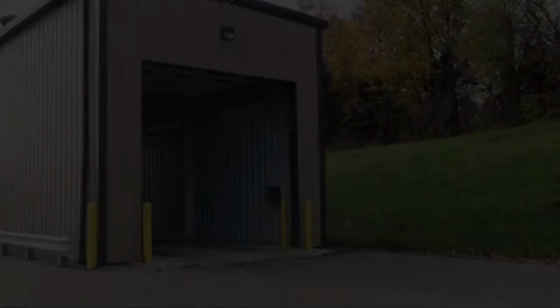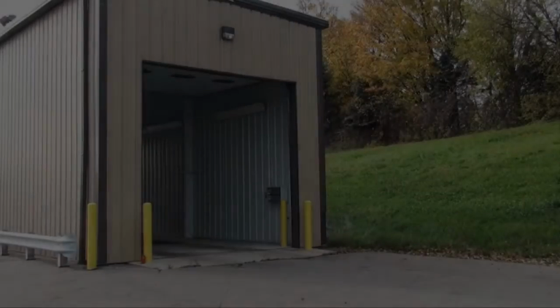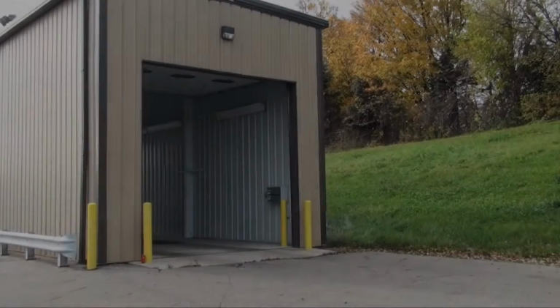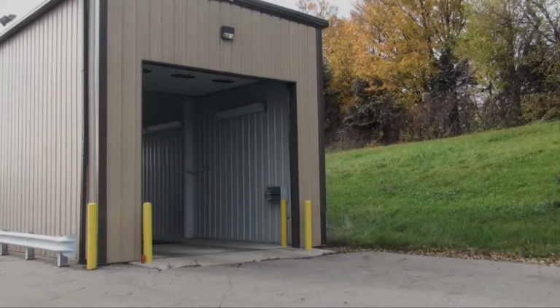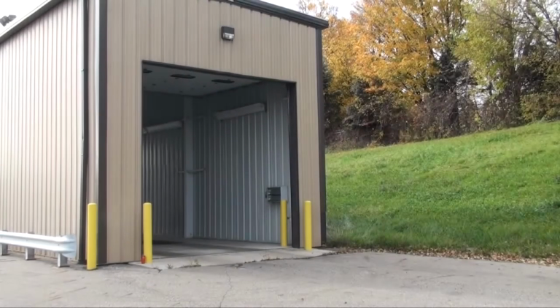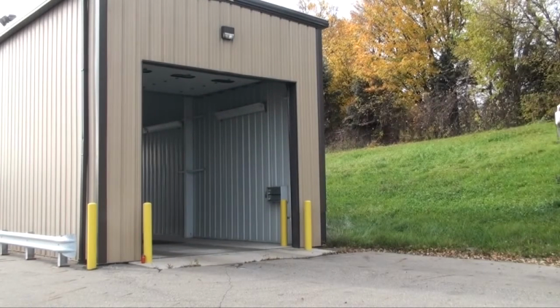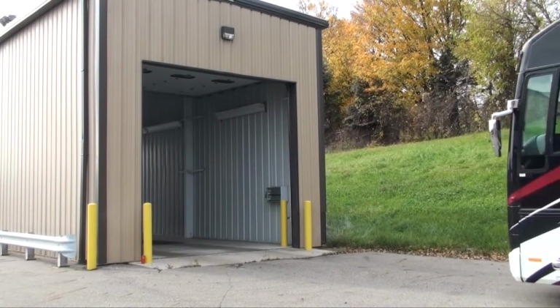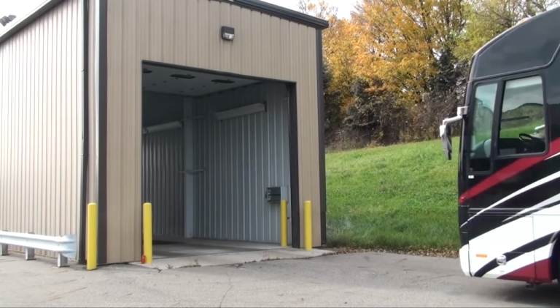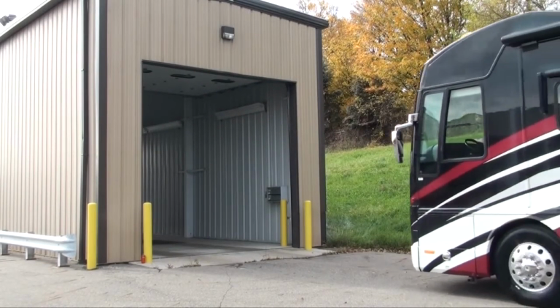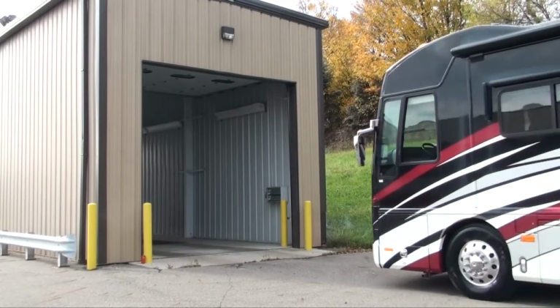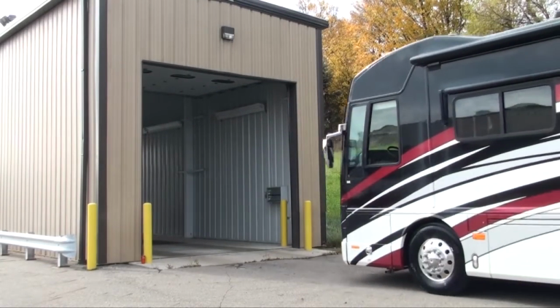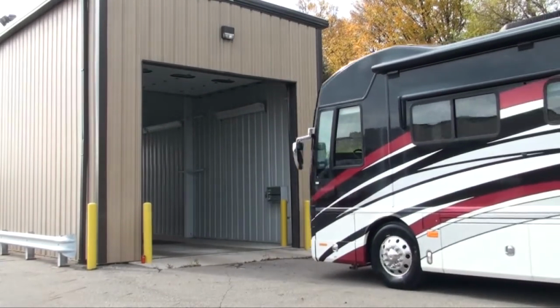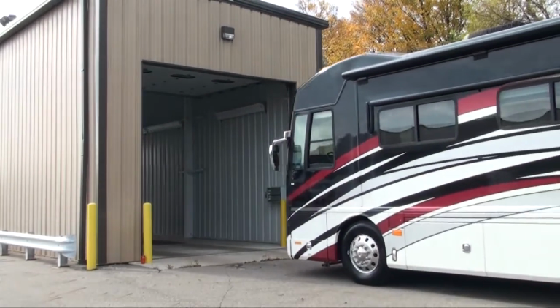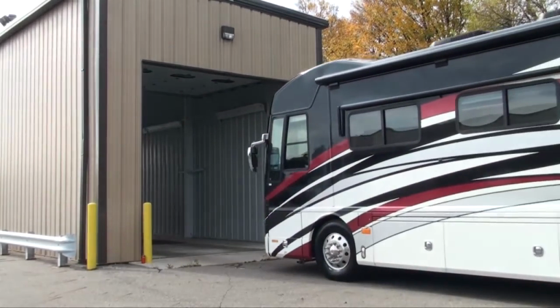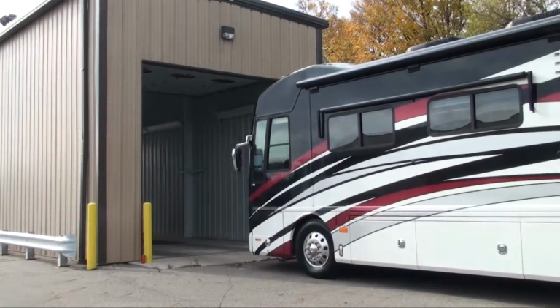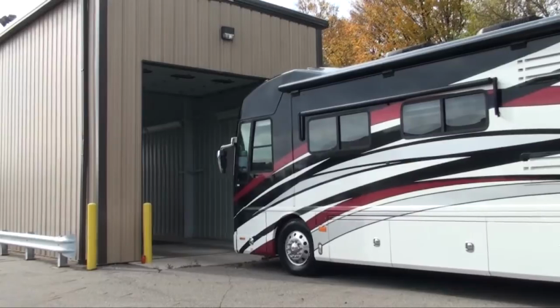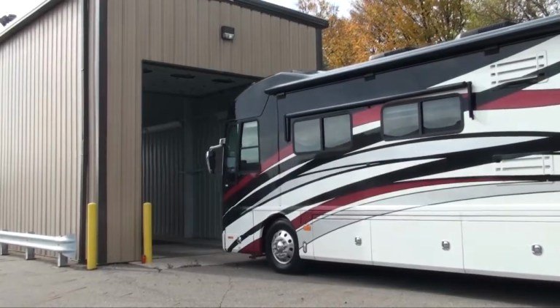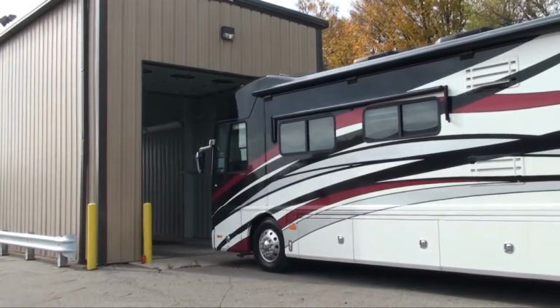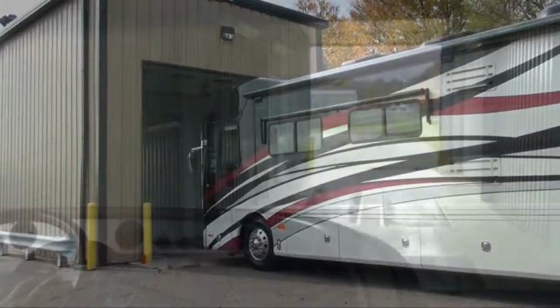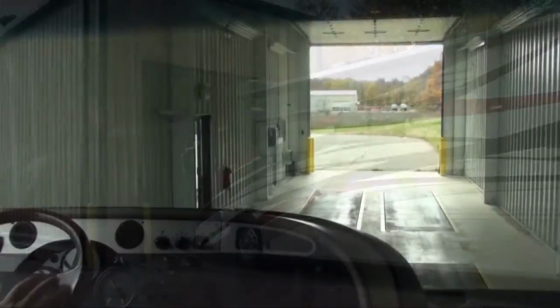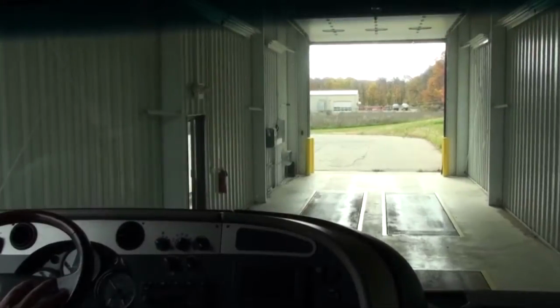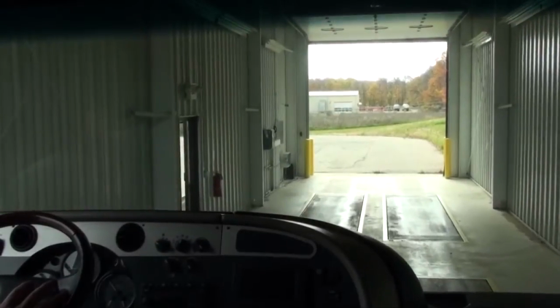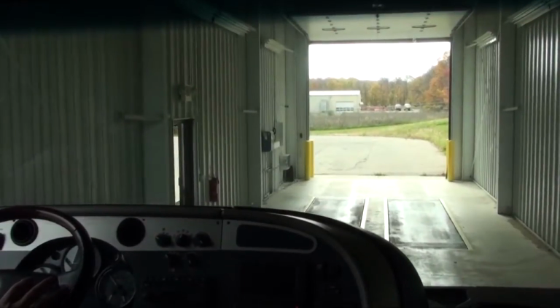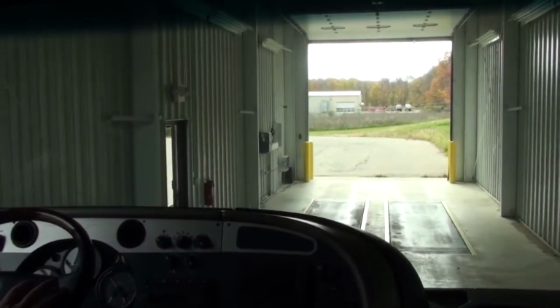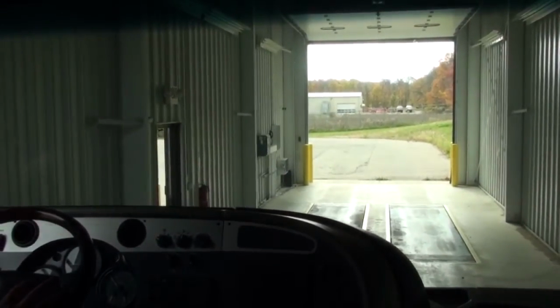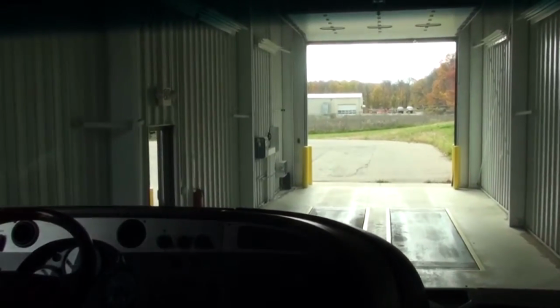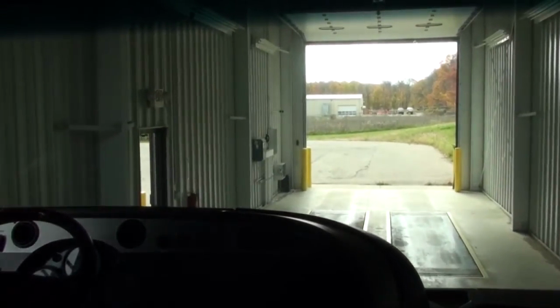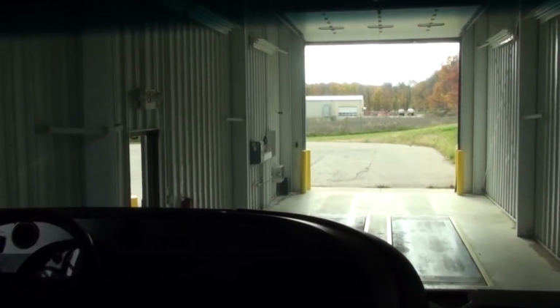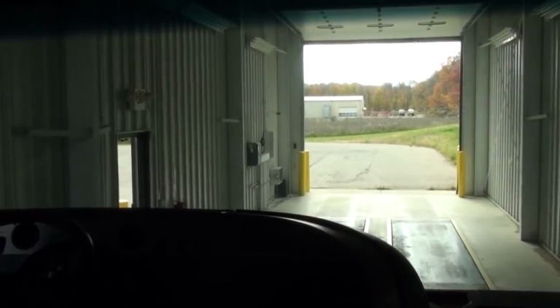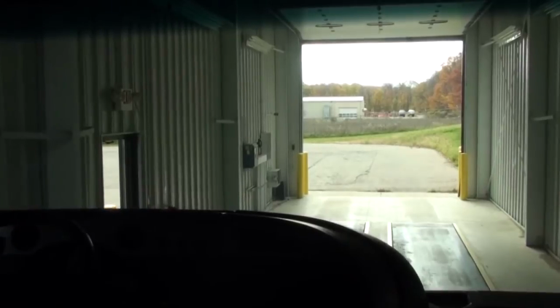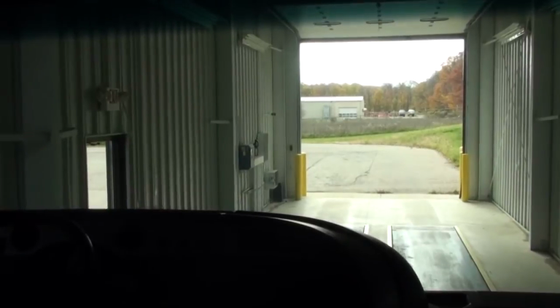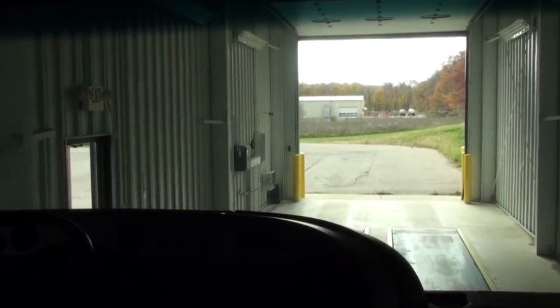When weighing your vehicle, make sure it is loaded as you normally travel down the road — full of fuel, water, cargo, passengers. Just make sure it weighs the same as it does when you're driving down the highway.